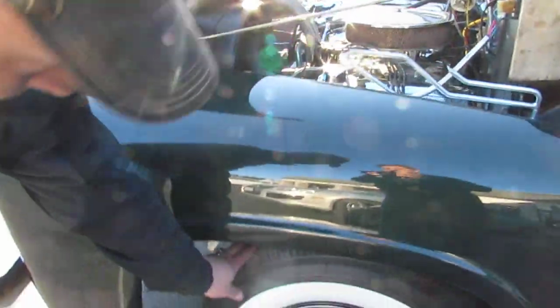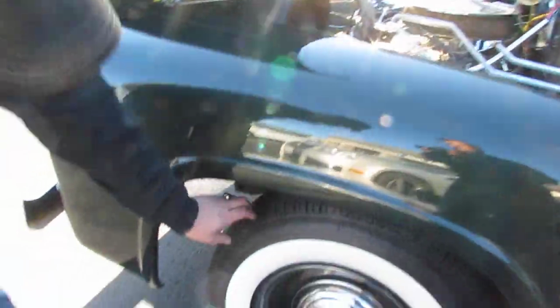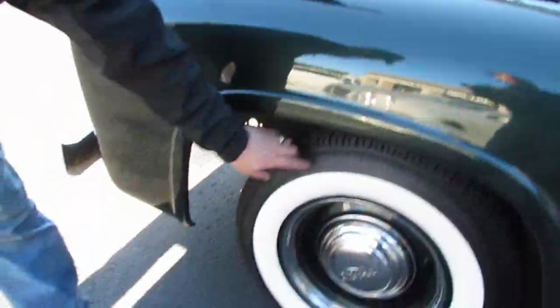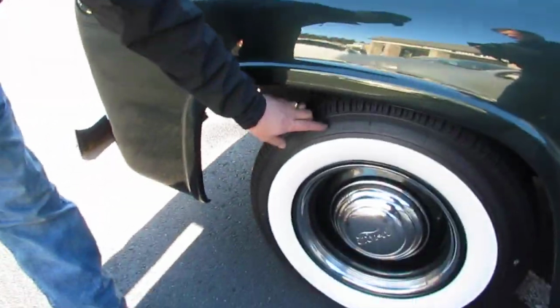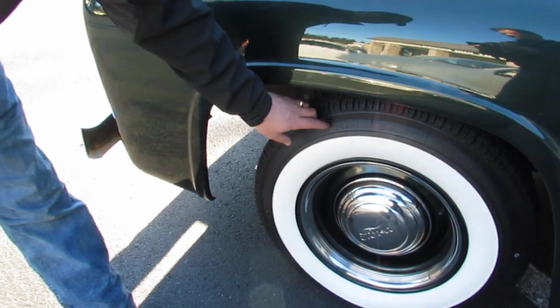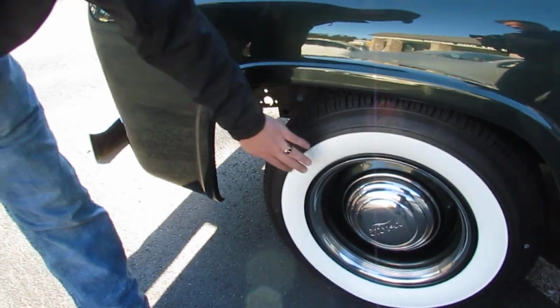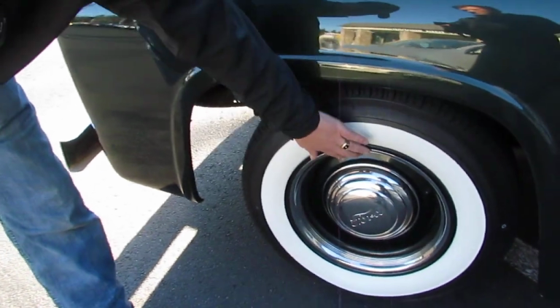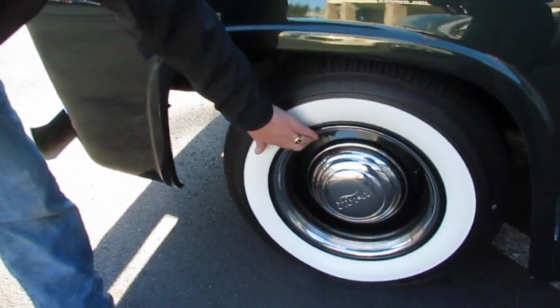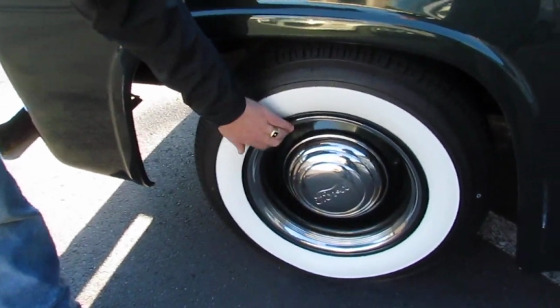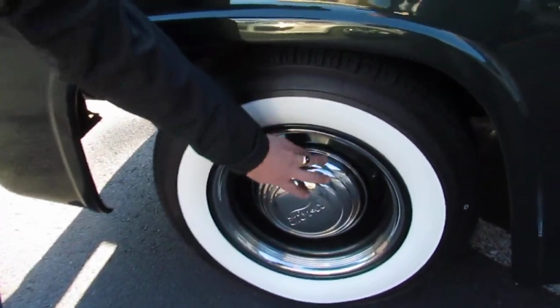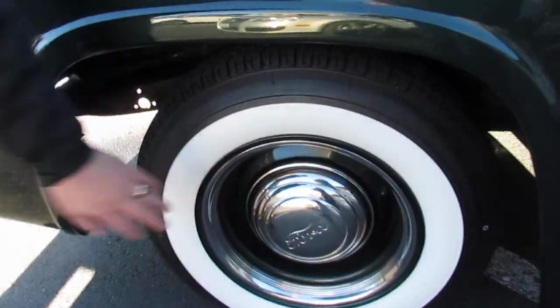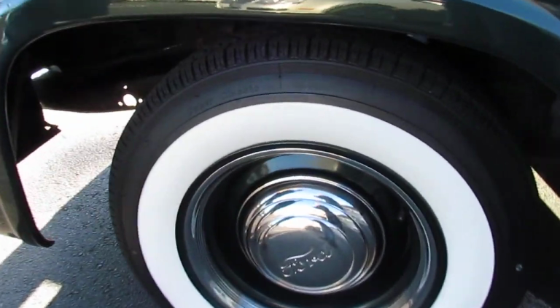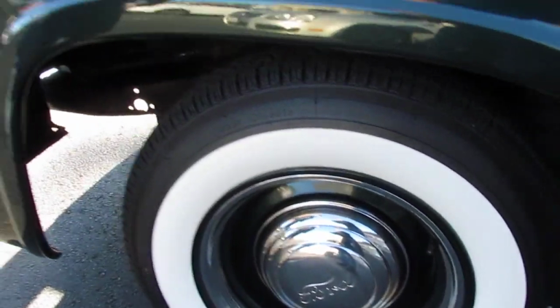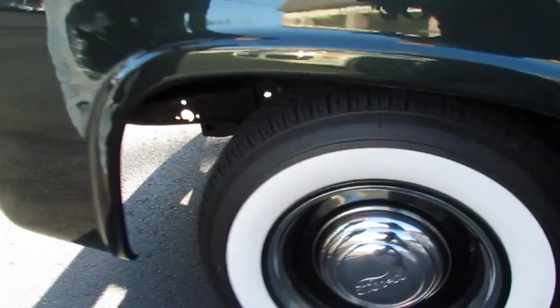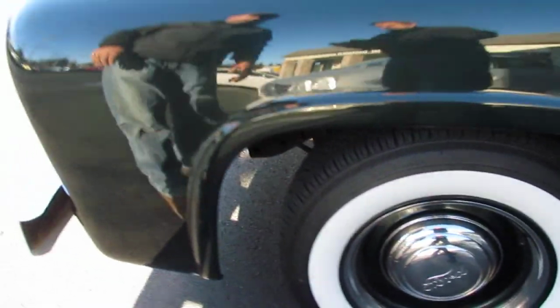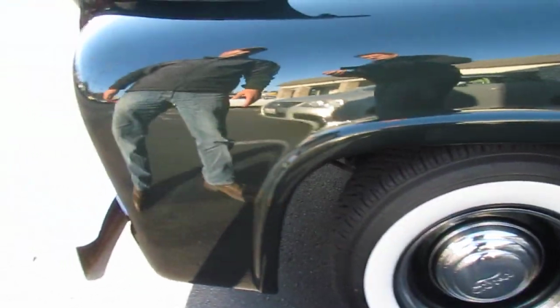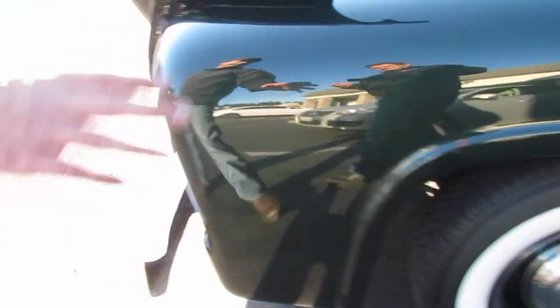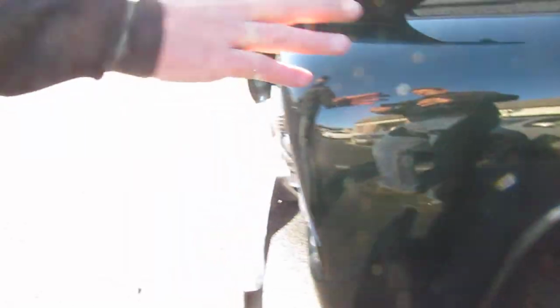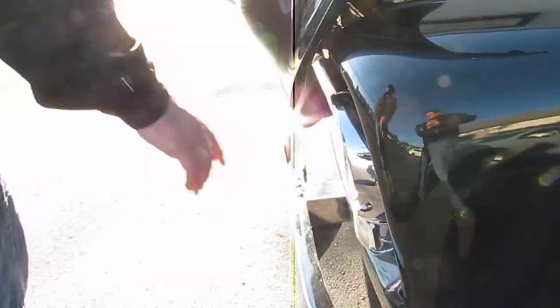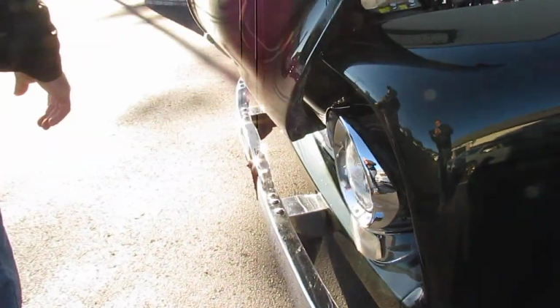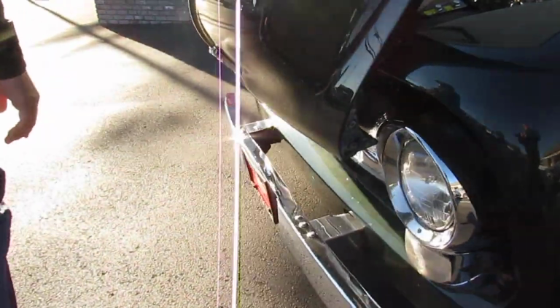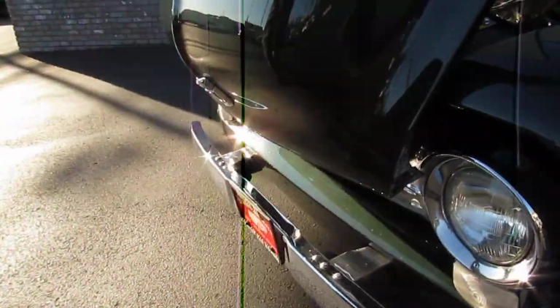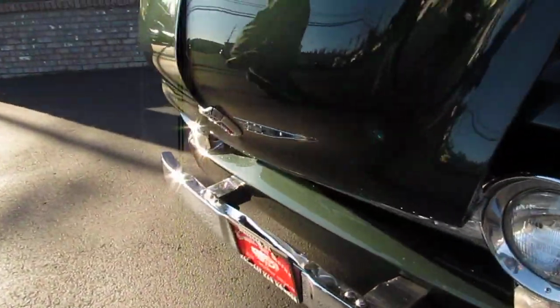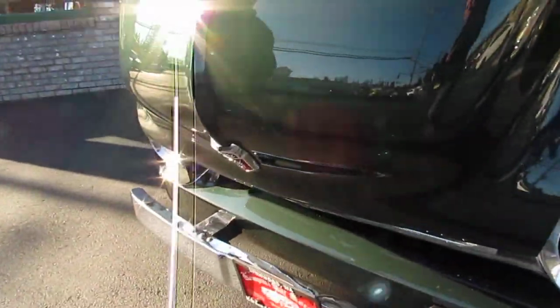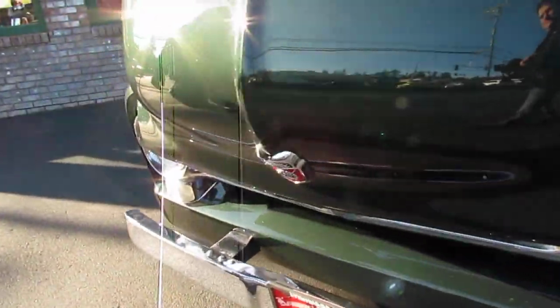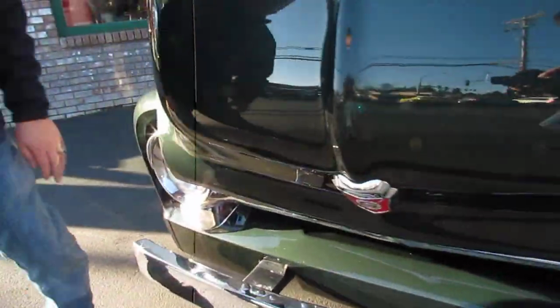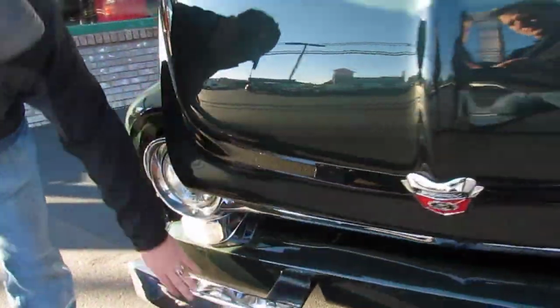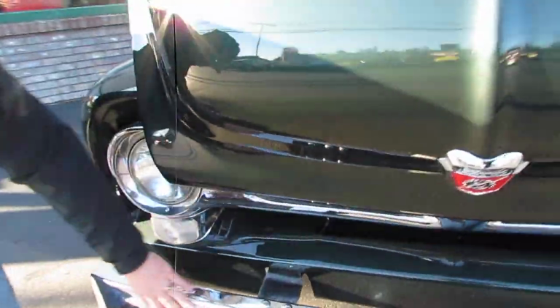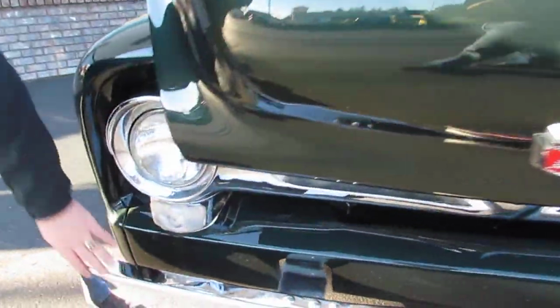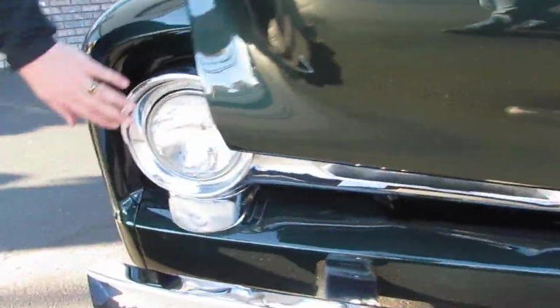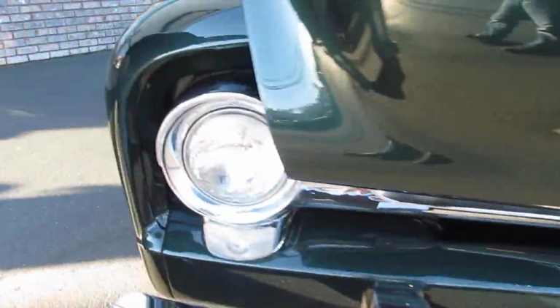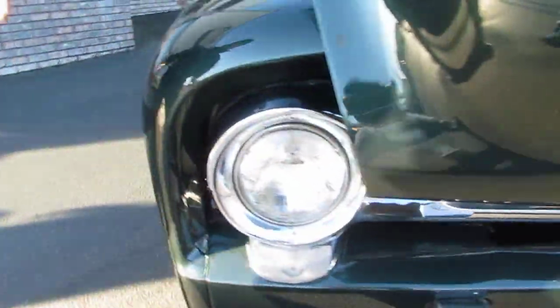Brand new Coker wheels, brand new trim rings — they might have 20 miles on them now. Front bumper chrome, very nice condition.